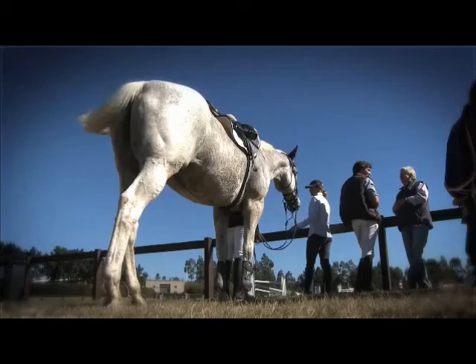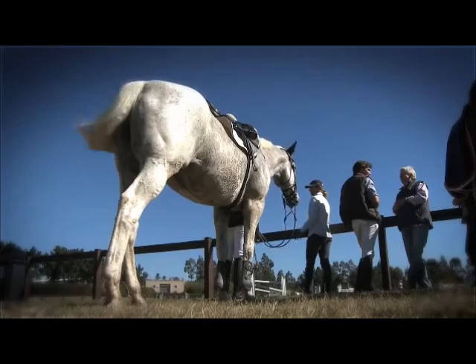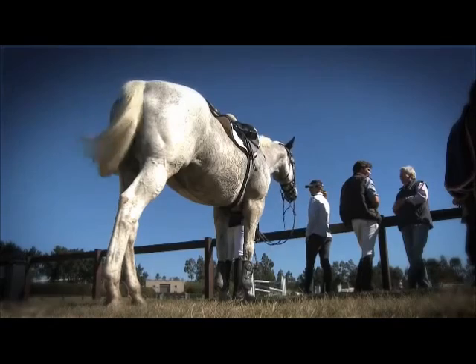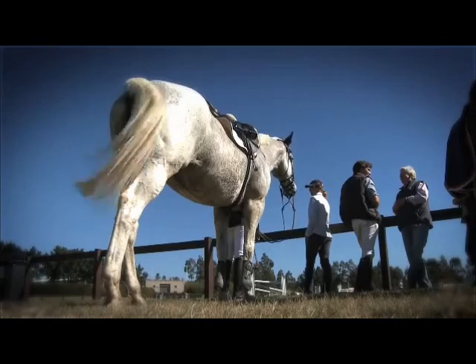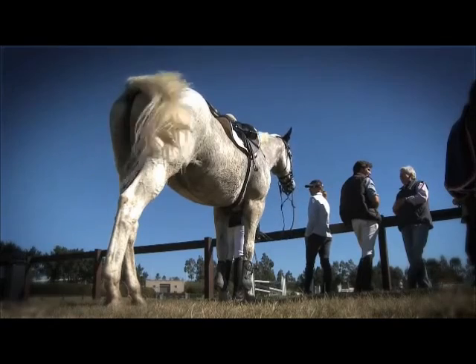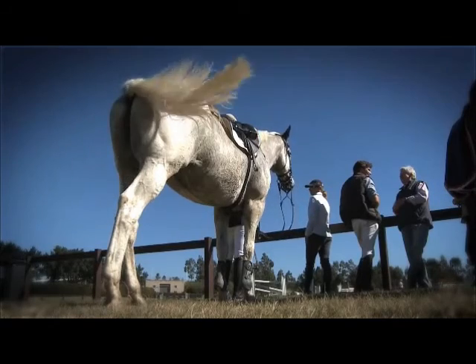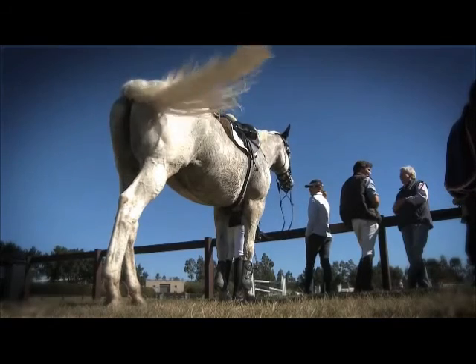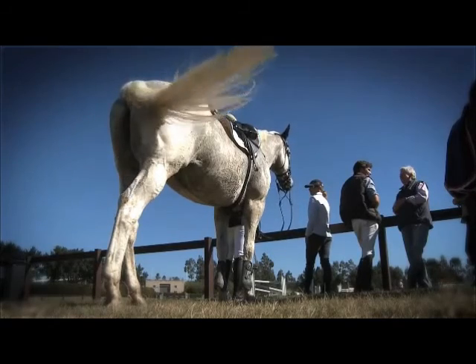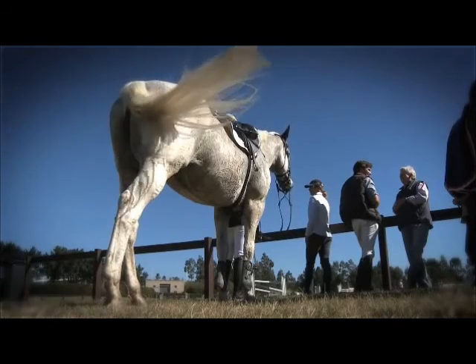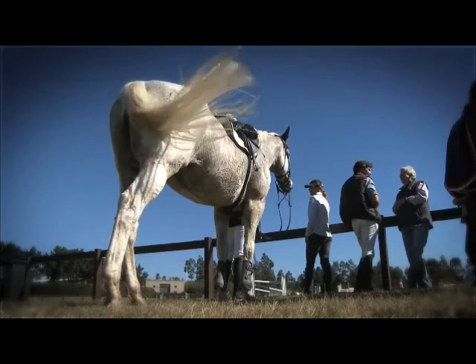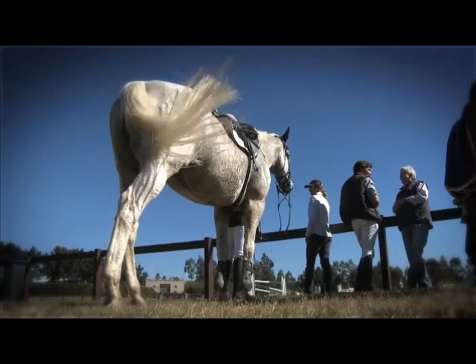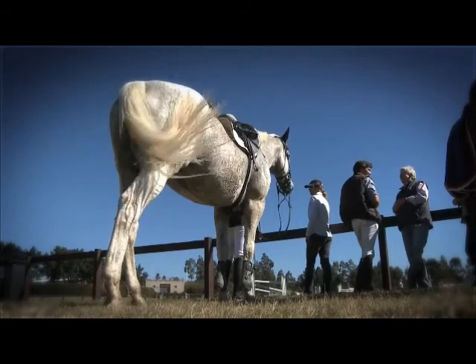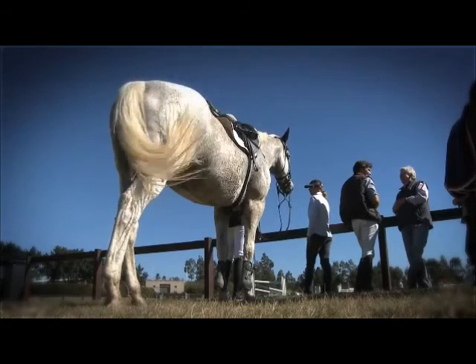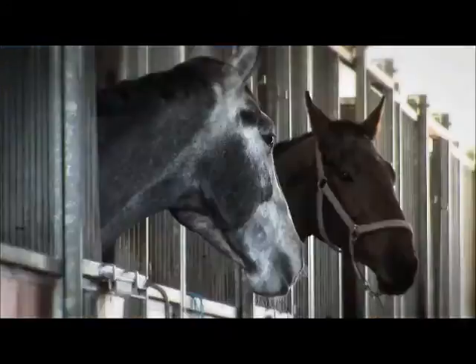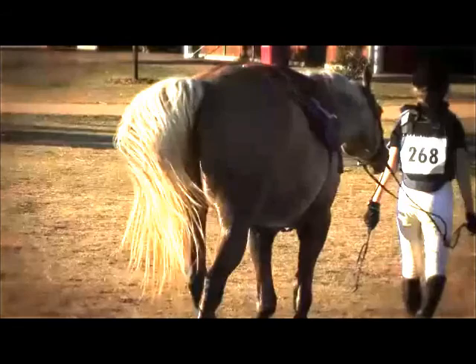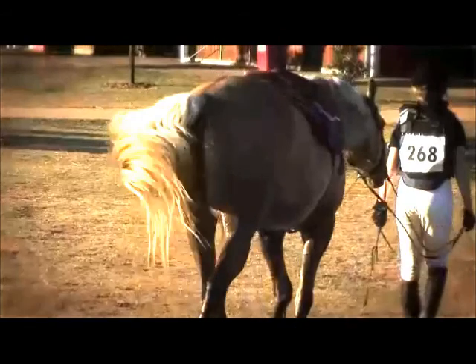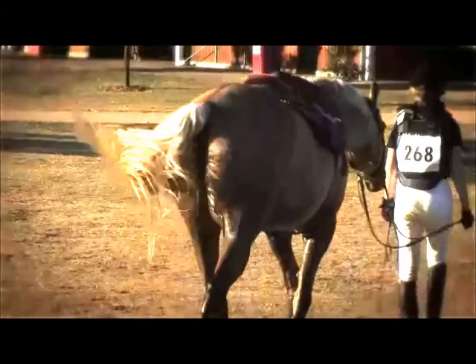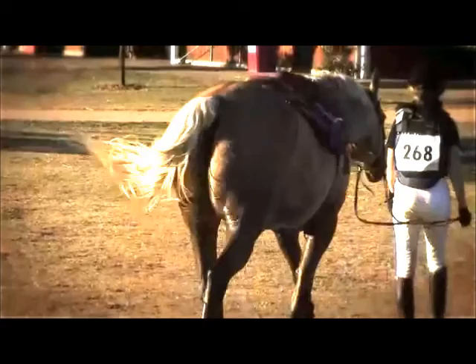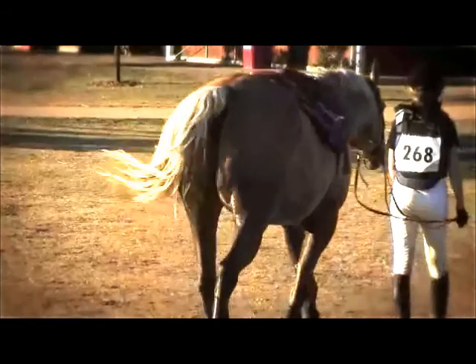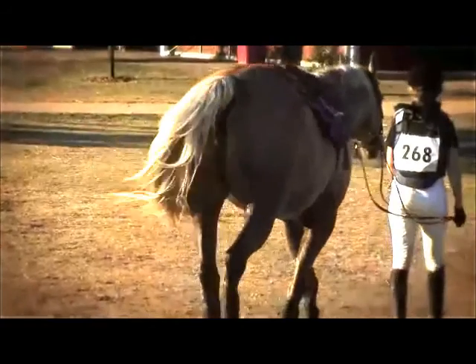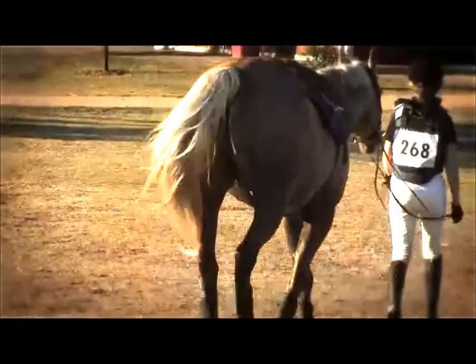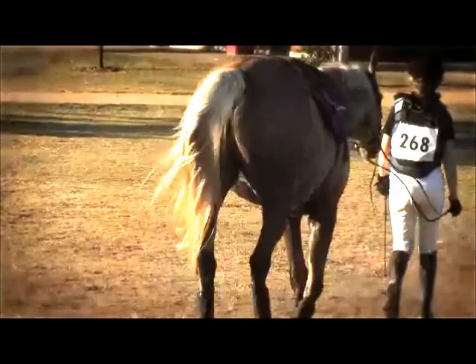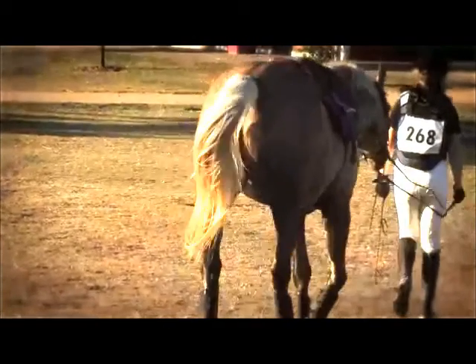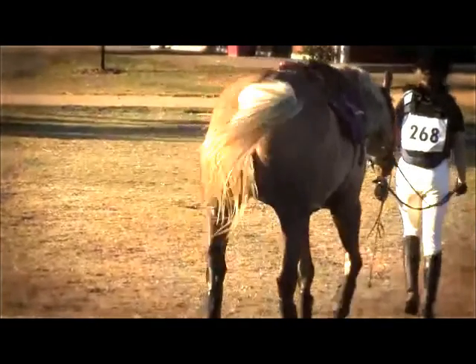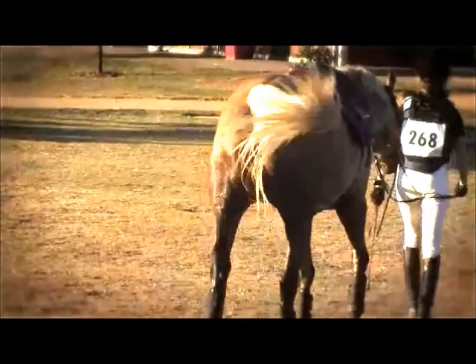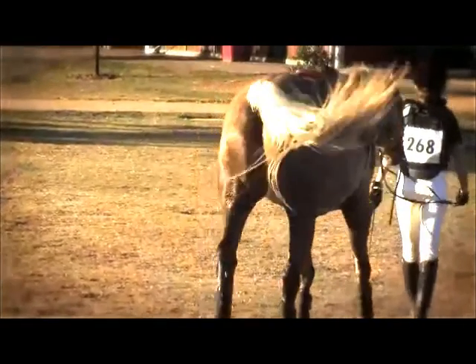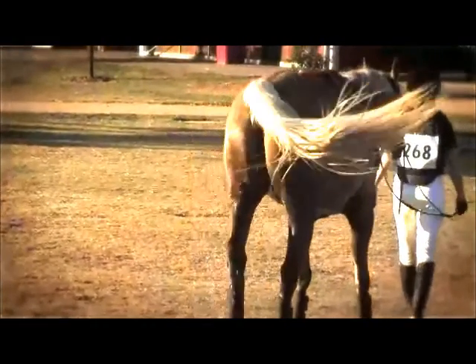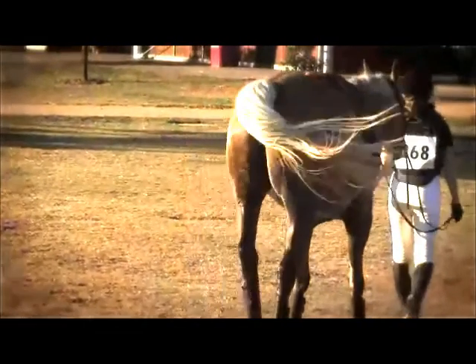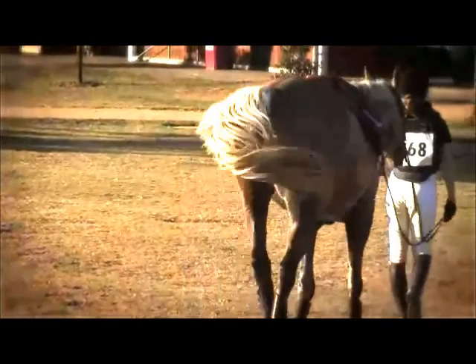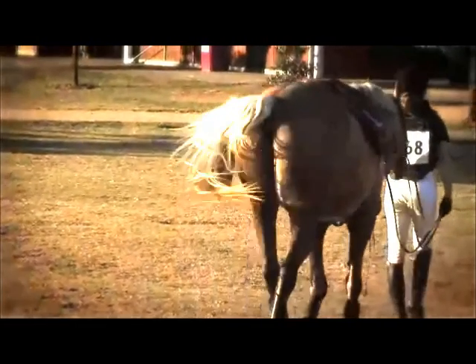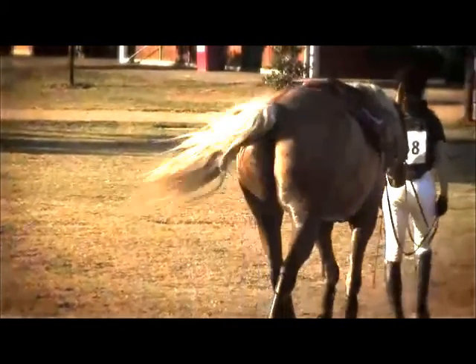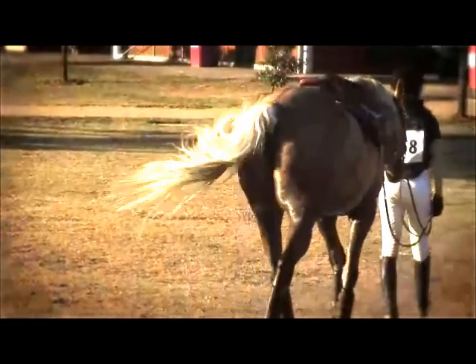Oh, look at those tails! Oh, look at those happy zebras! Who's a happy zebra? Look at these little zebras — they're so darling.